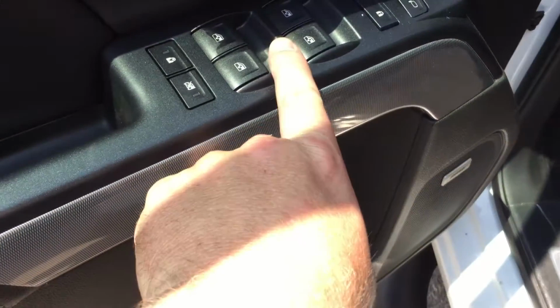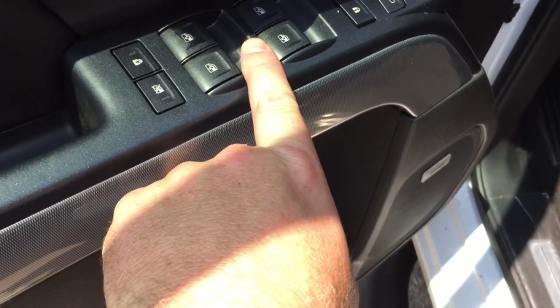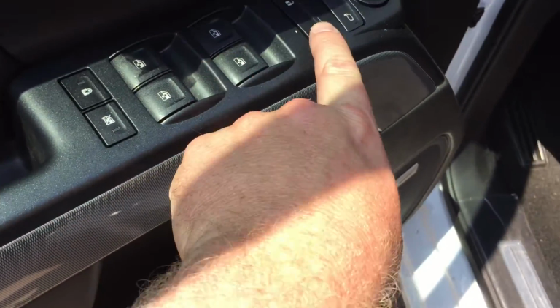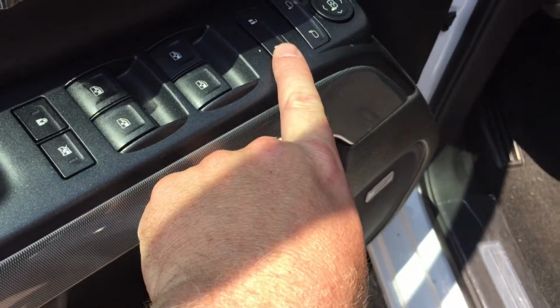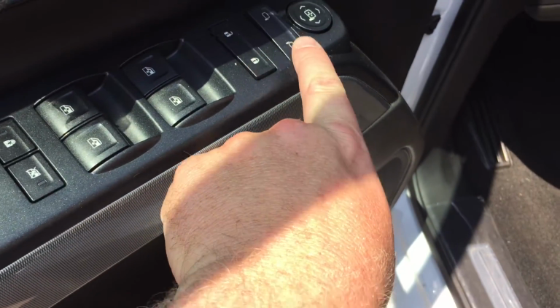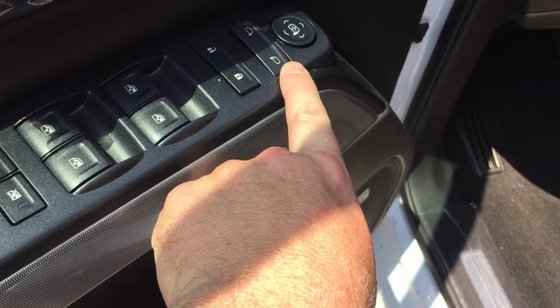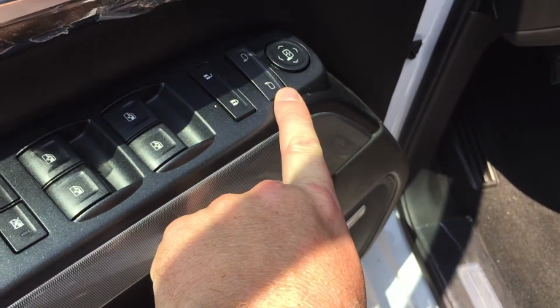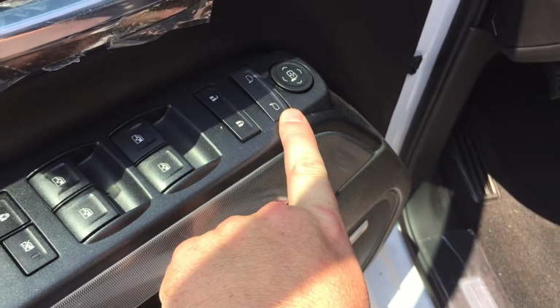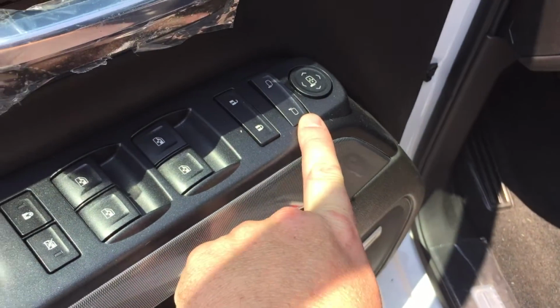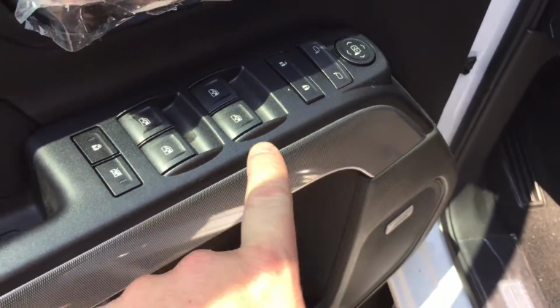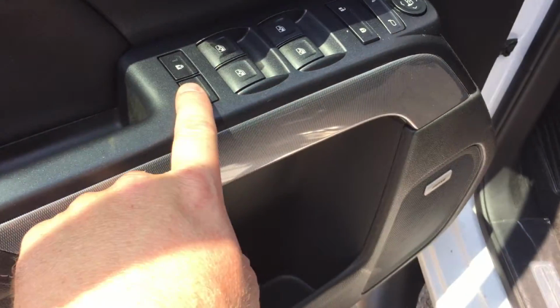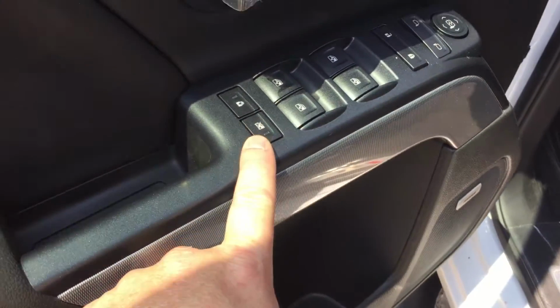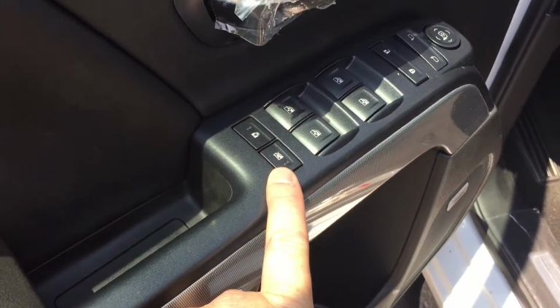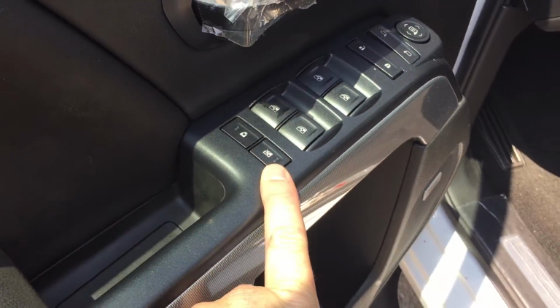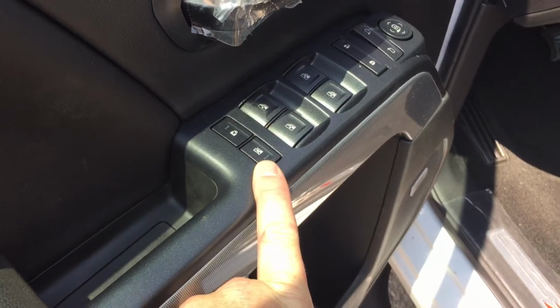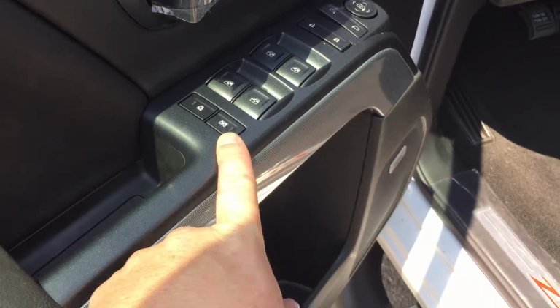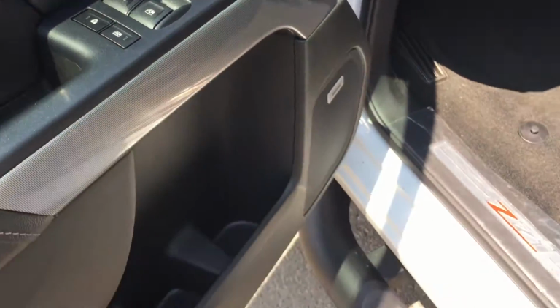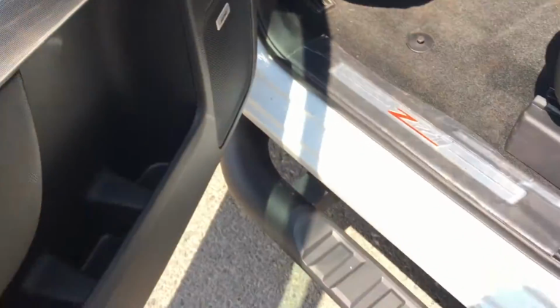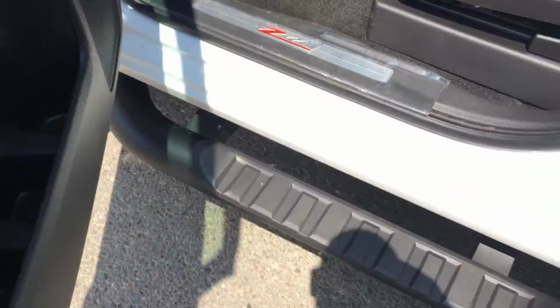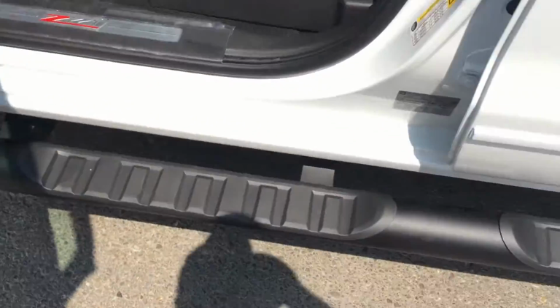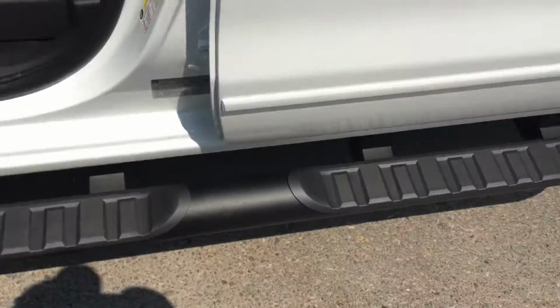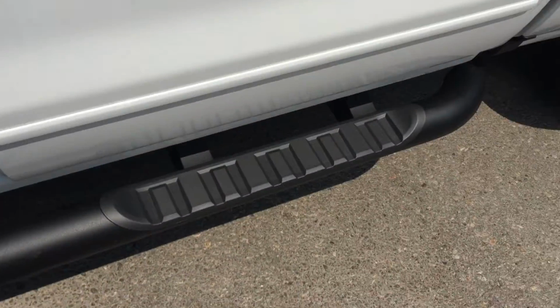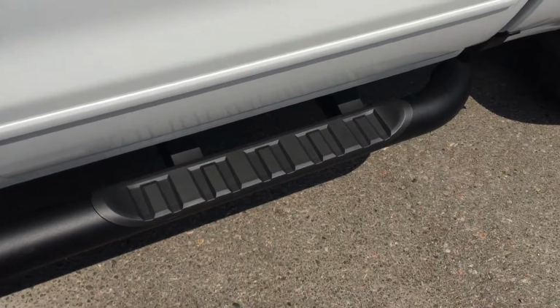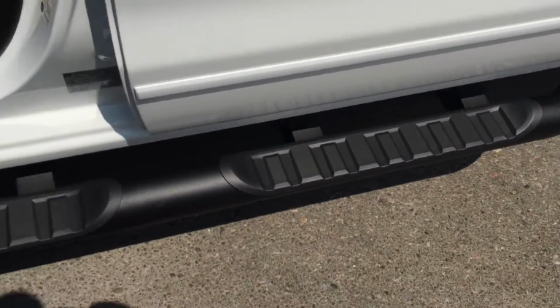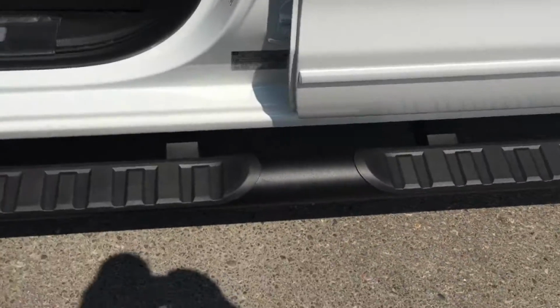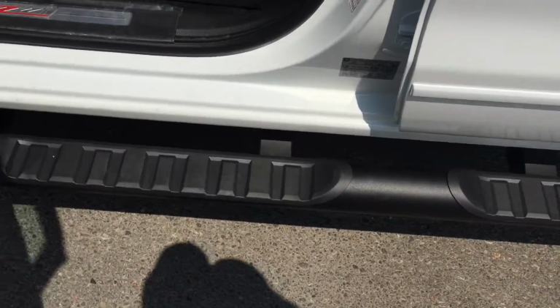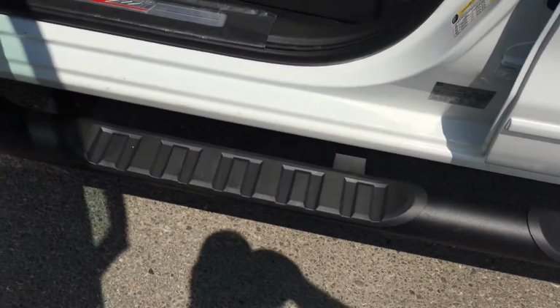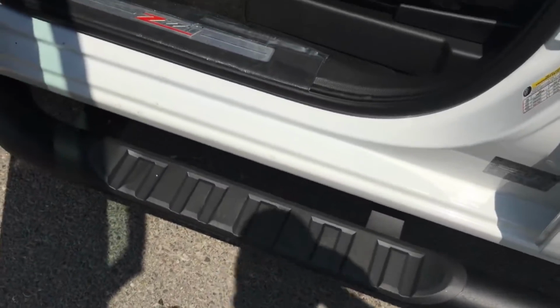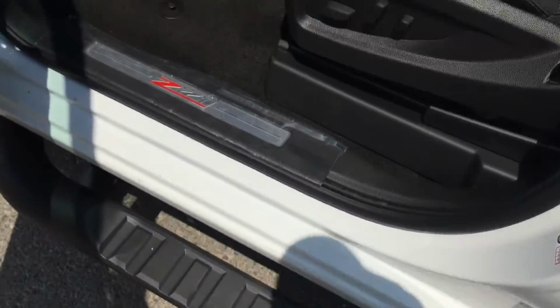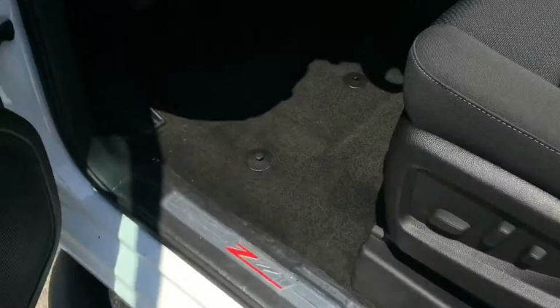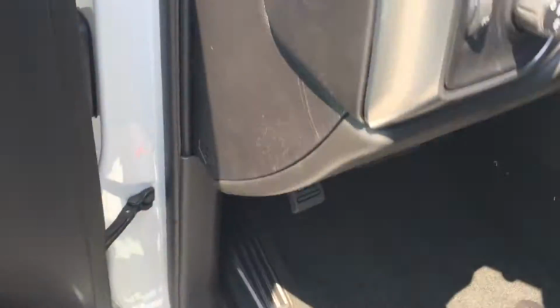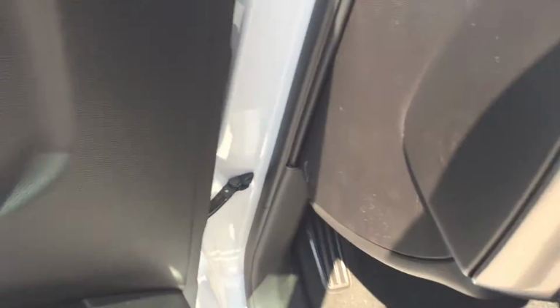Power windows, power locks, and power mirror for the driver and passenger. Child safety lock for both the locks and windows in the back. Now, to get in and out of the truck, you have this door-to-door matte black tube assist step. Very nice.